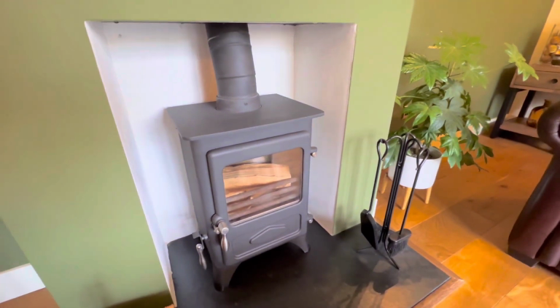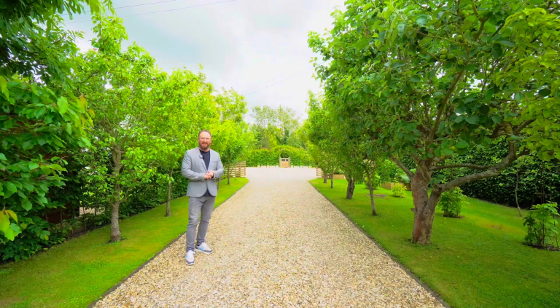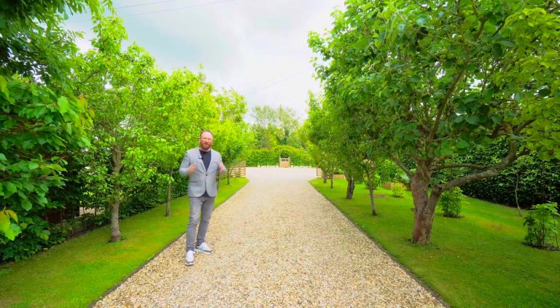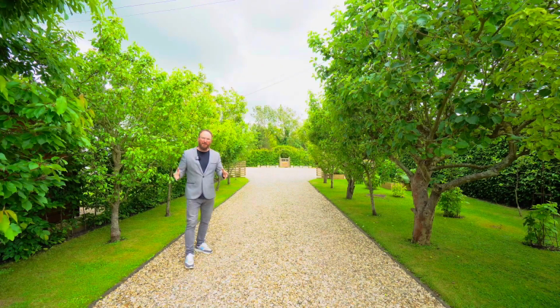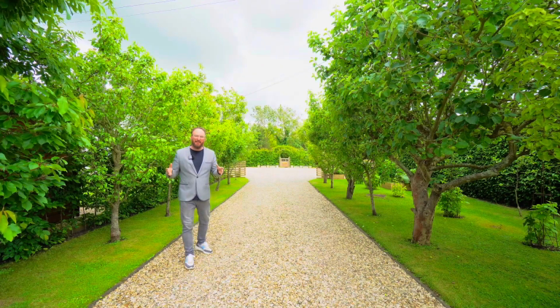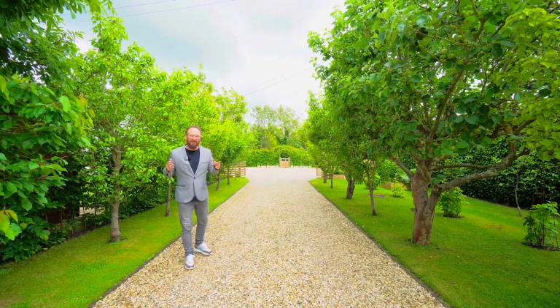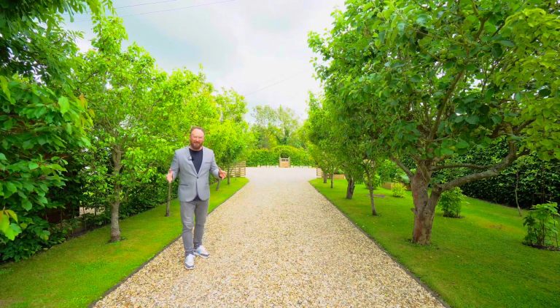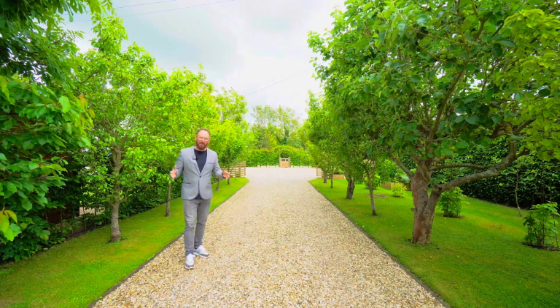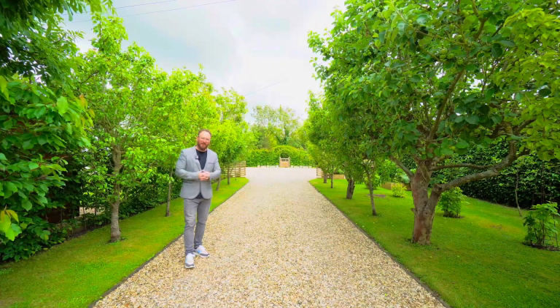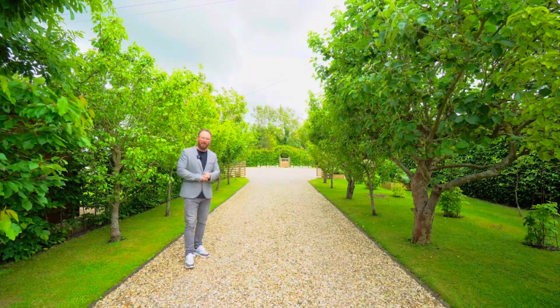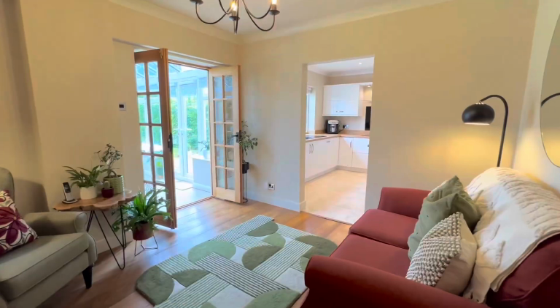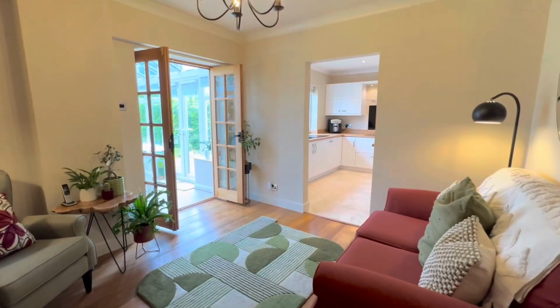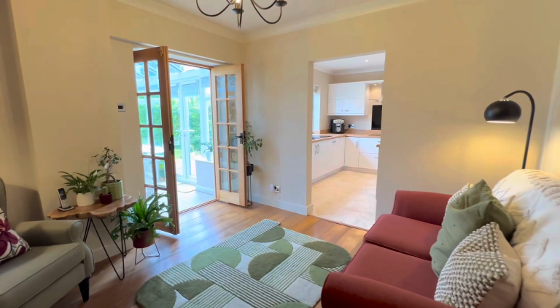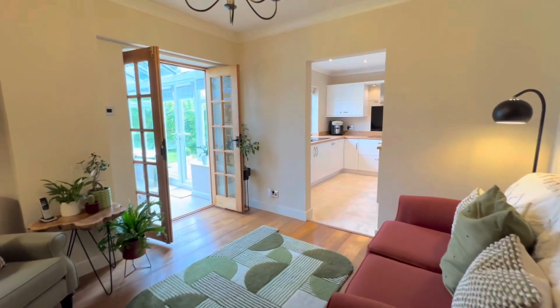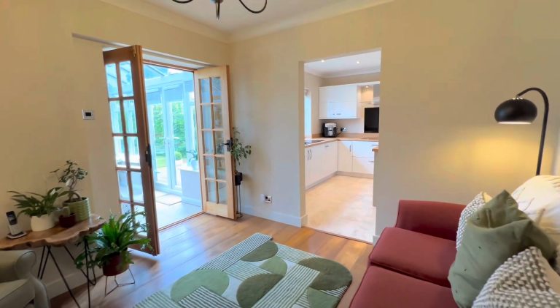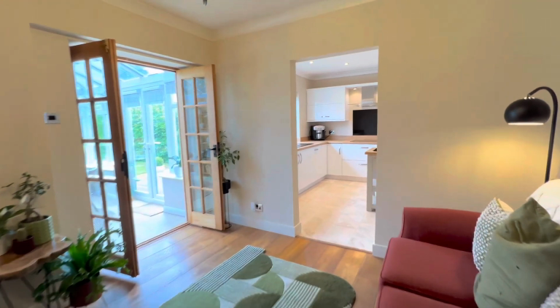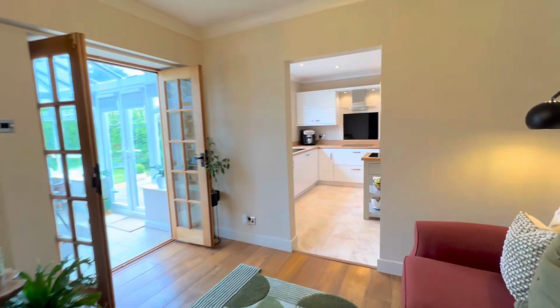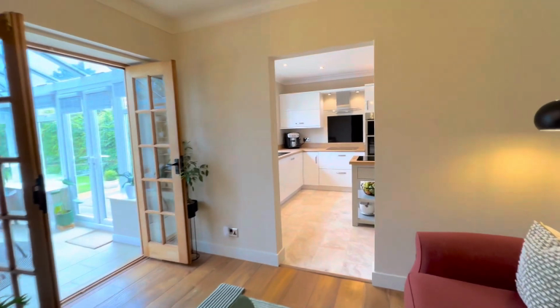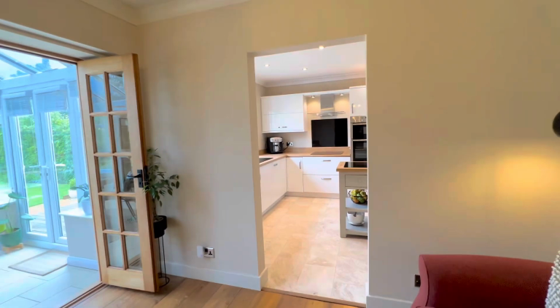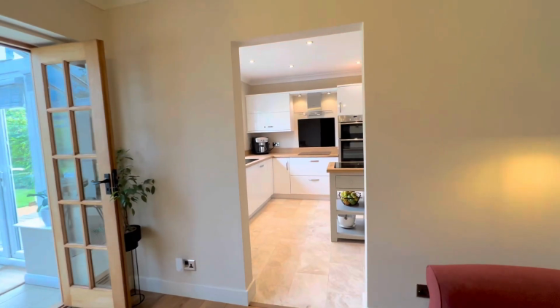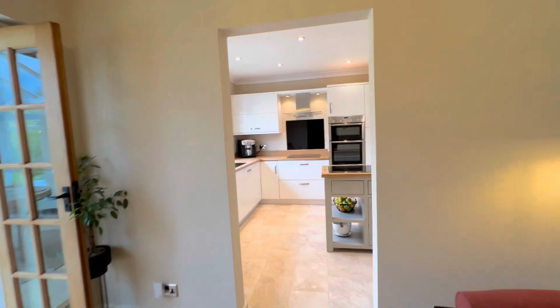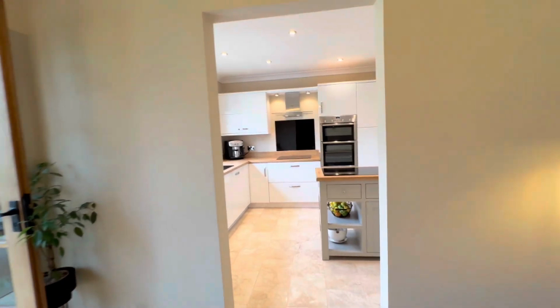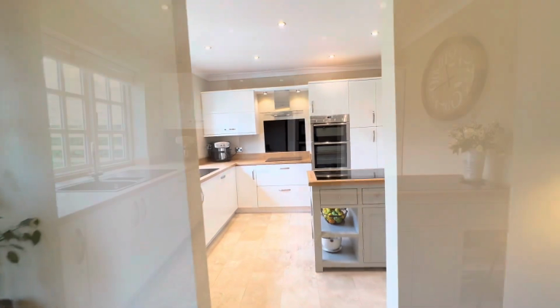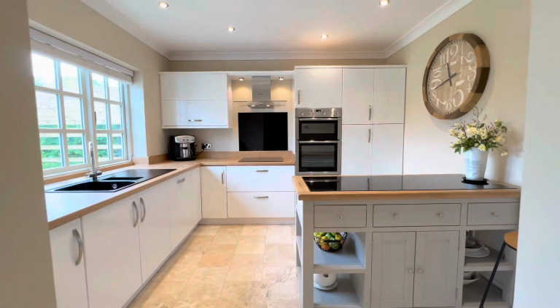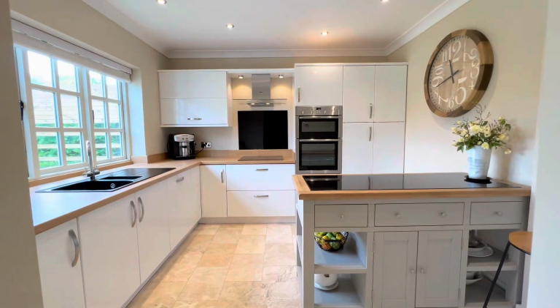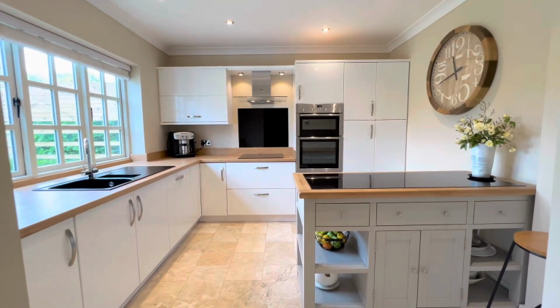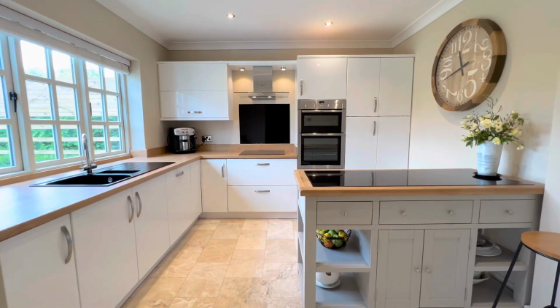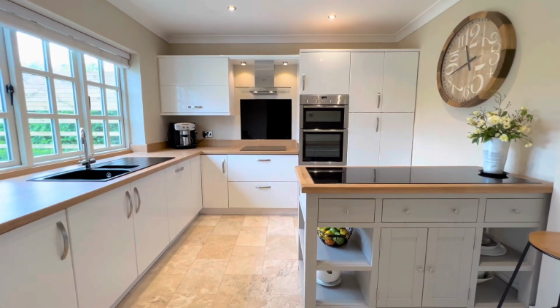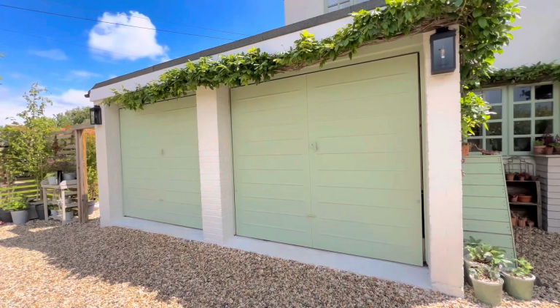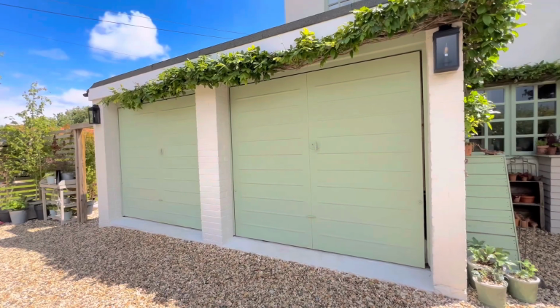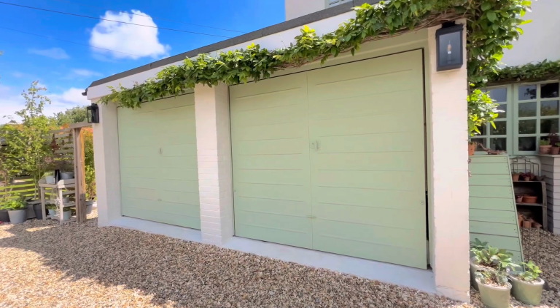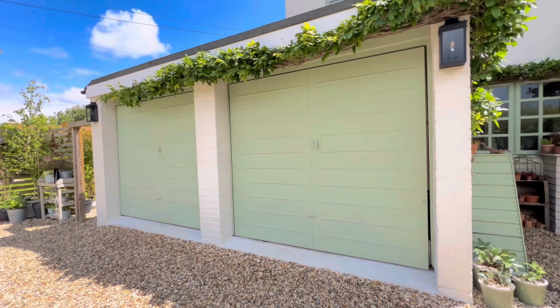Autumn House is an amazing property with four double bedrooms, two bathrooms, a number of reception rooms, outhouses, a double garage — basically everything that you would ever want in a property.